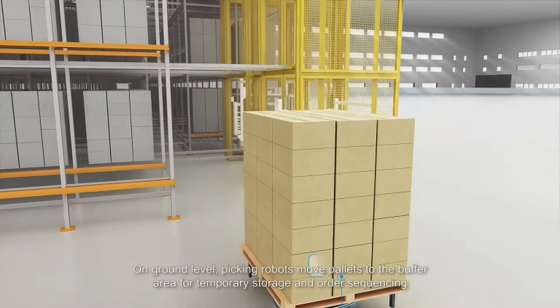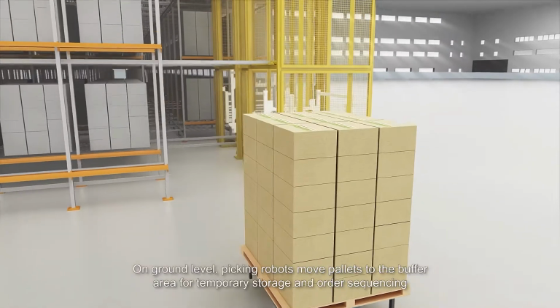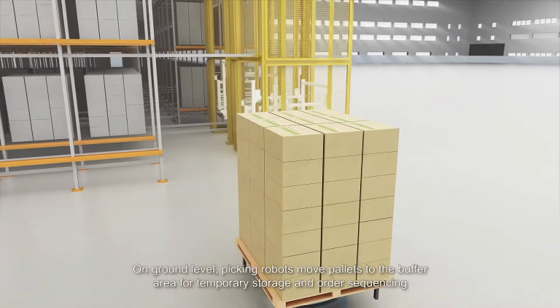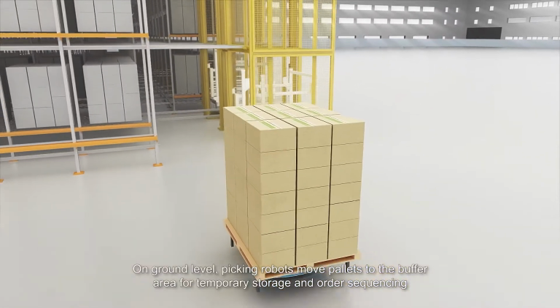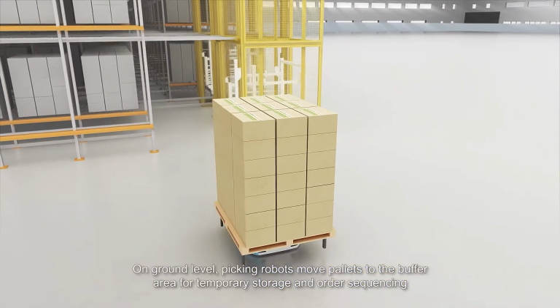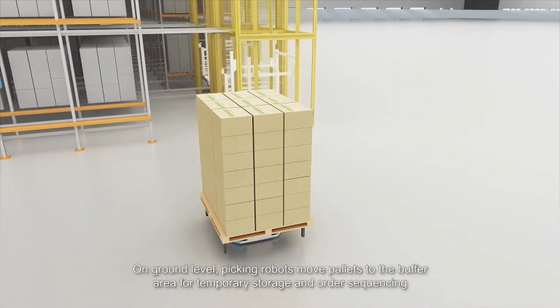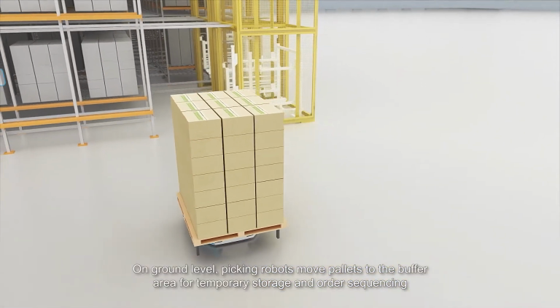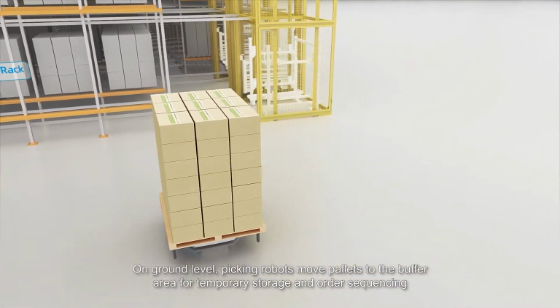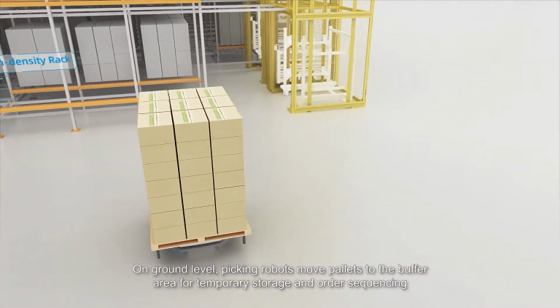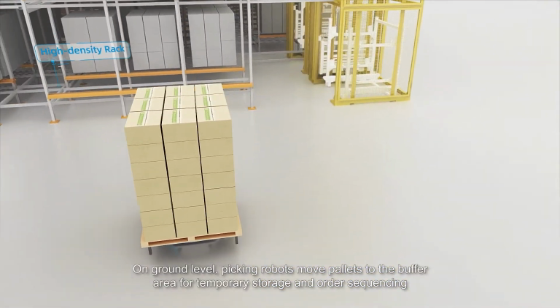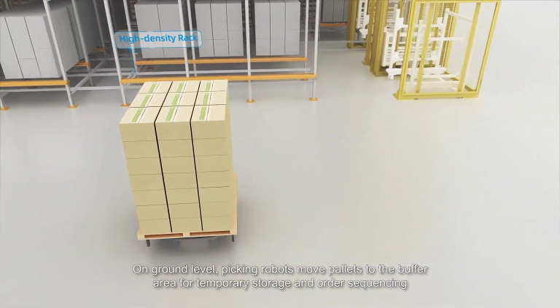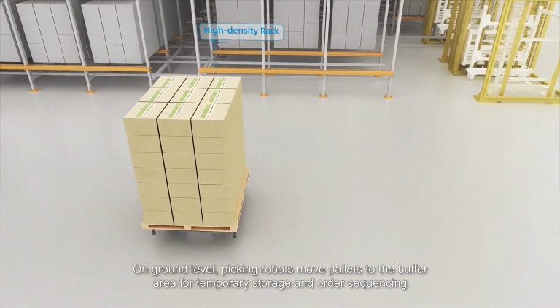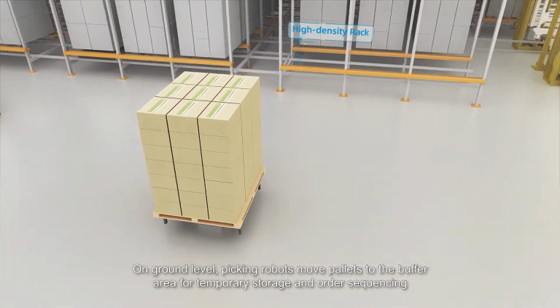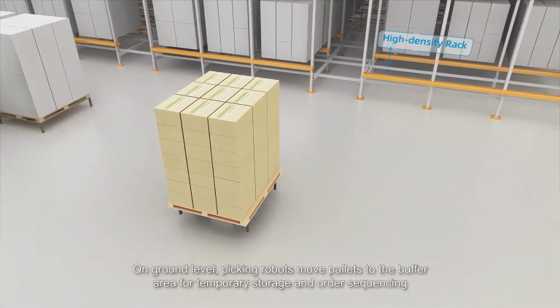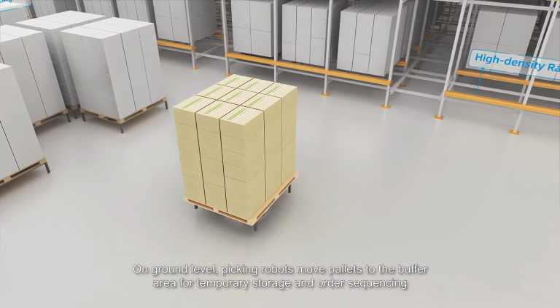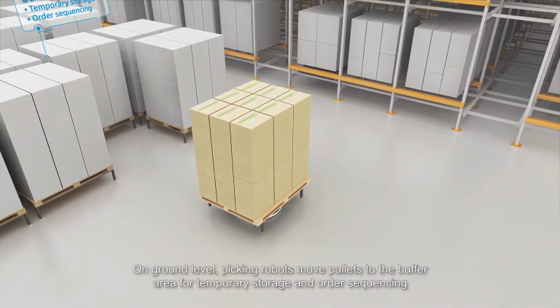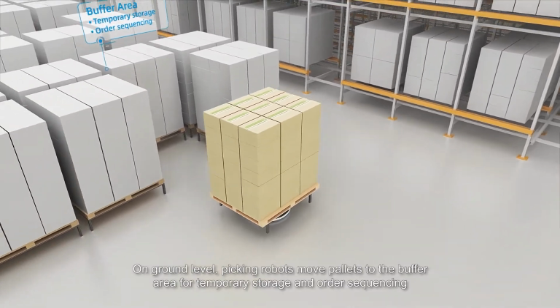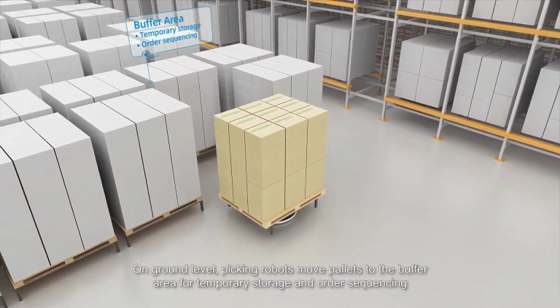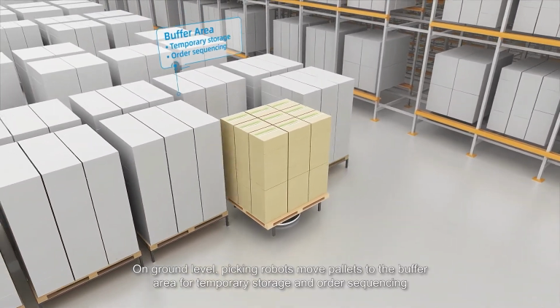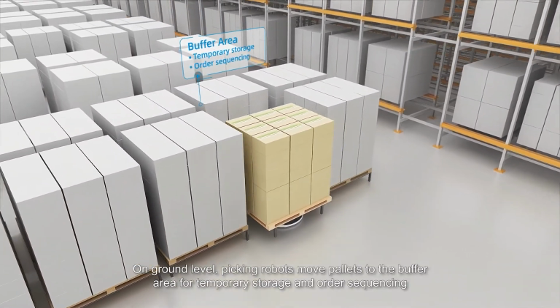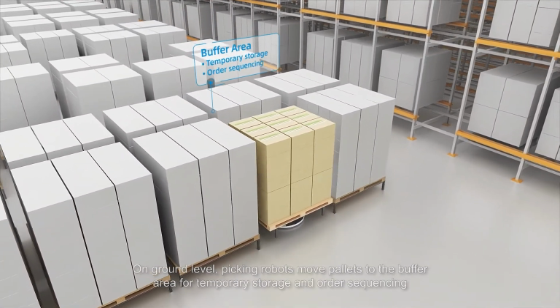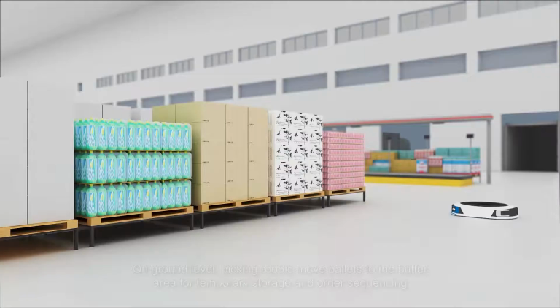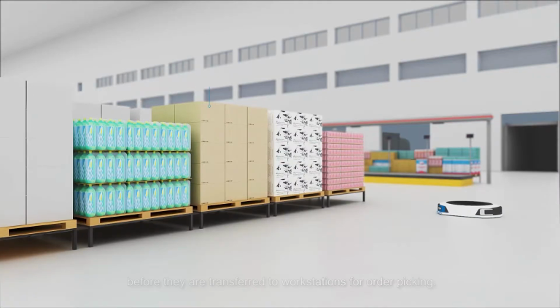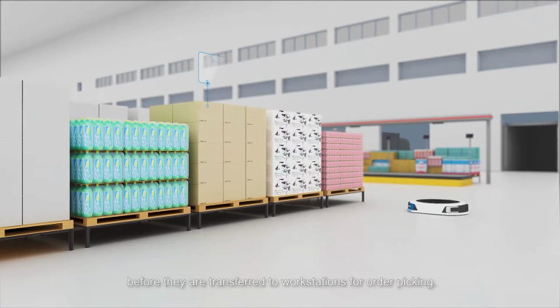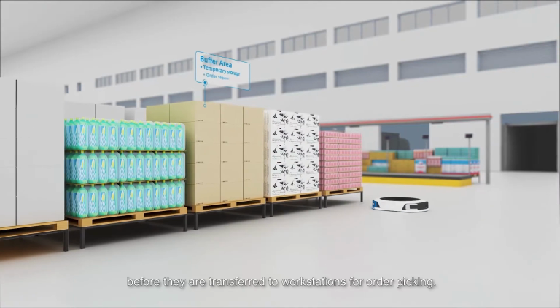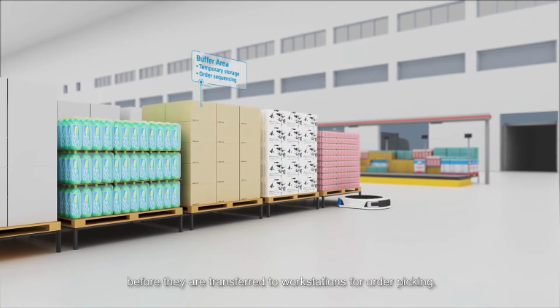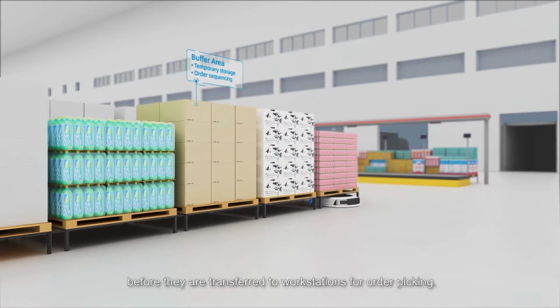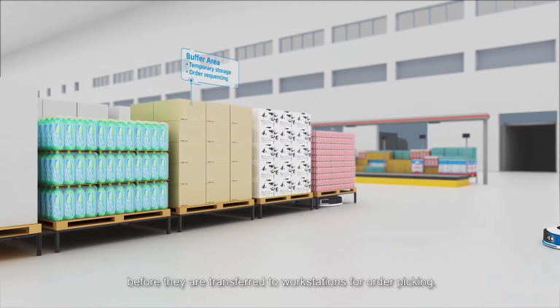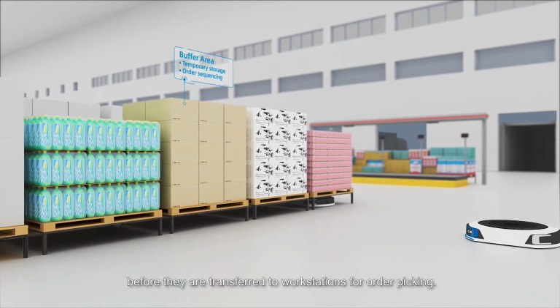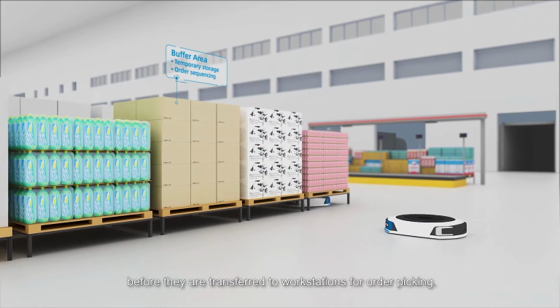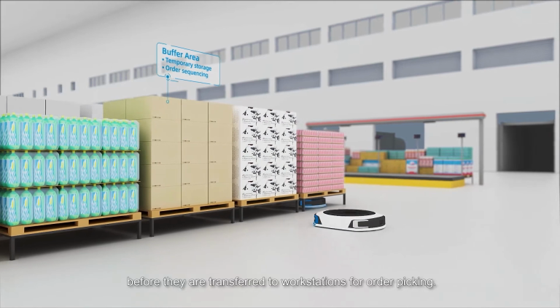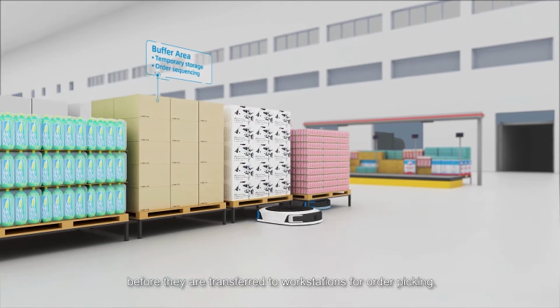On ground level, picking robots move pallets to the buffer area for temporary storage and order sequencing before they are transferred to workstations for order picking.